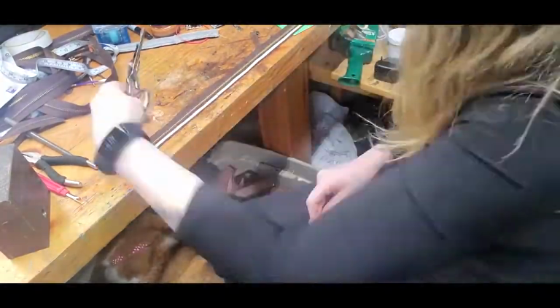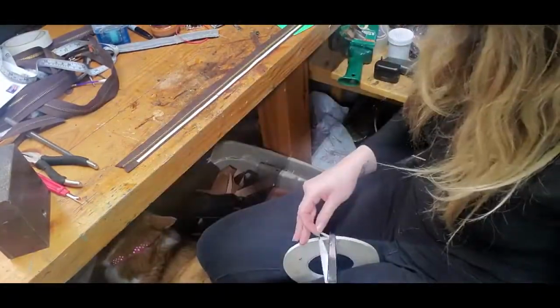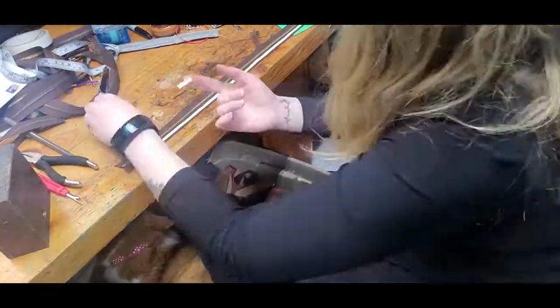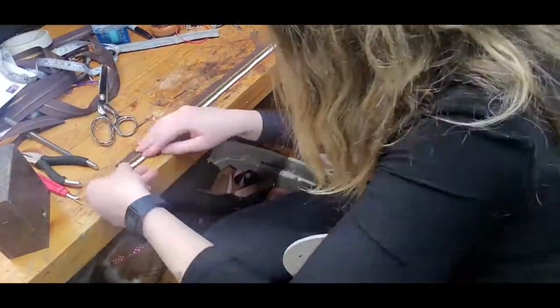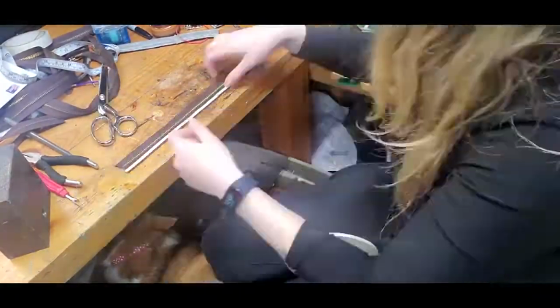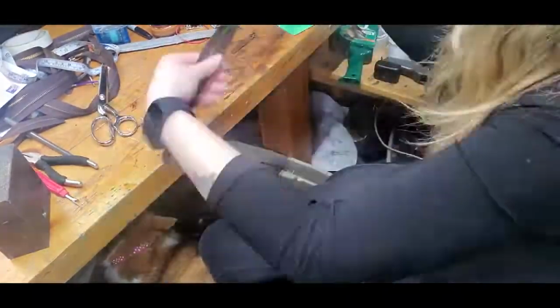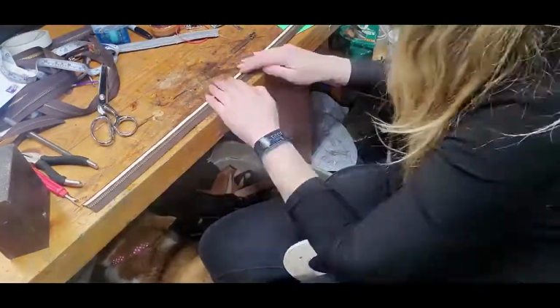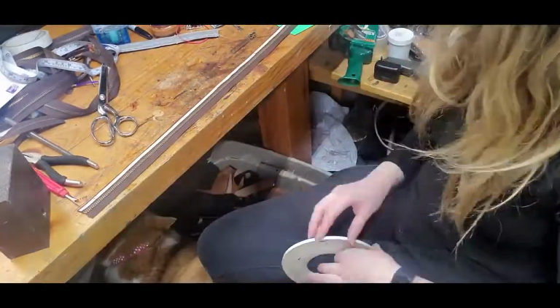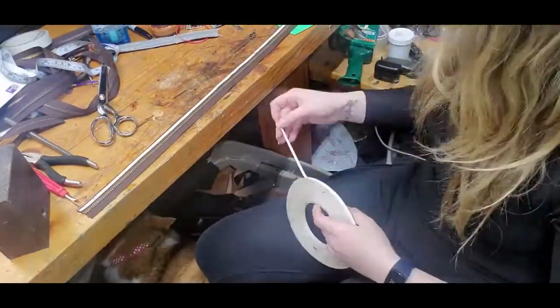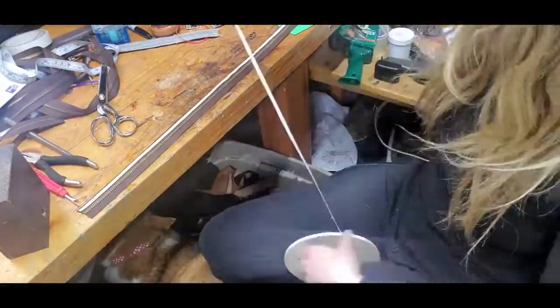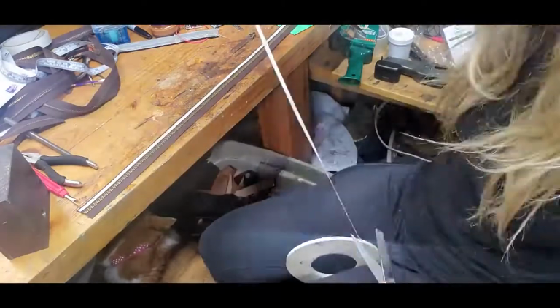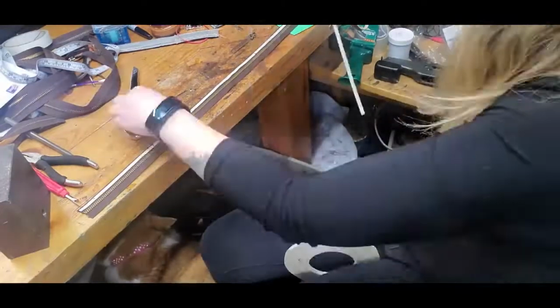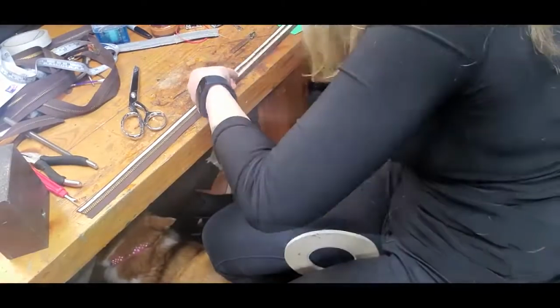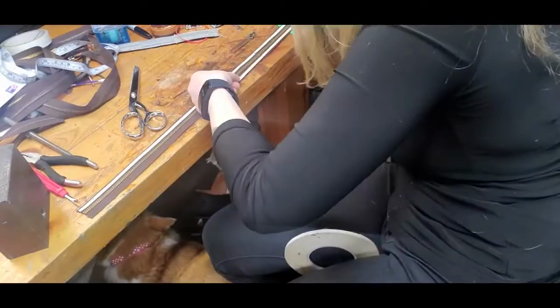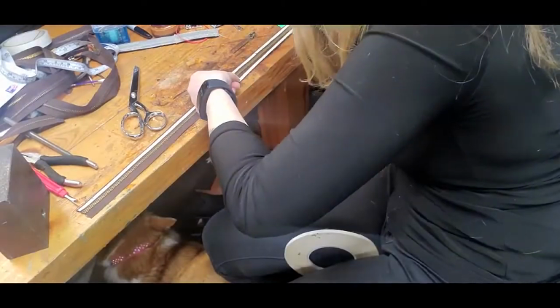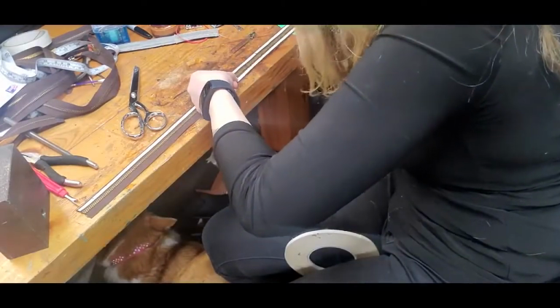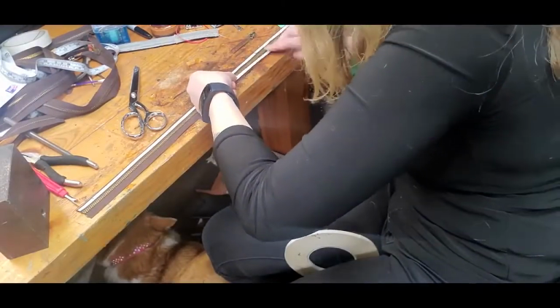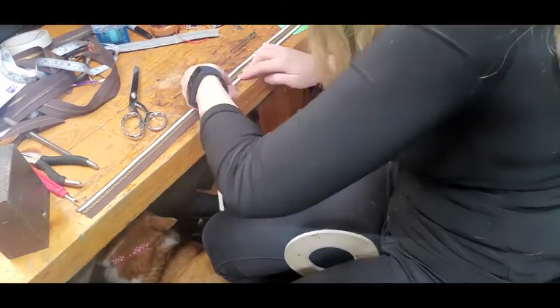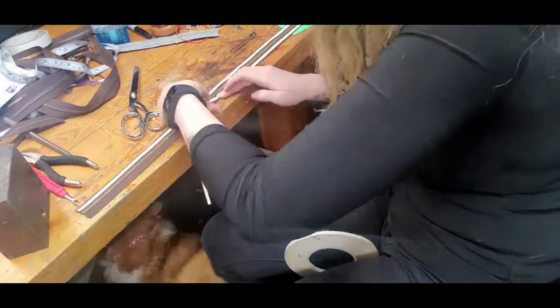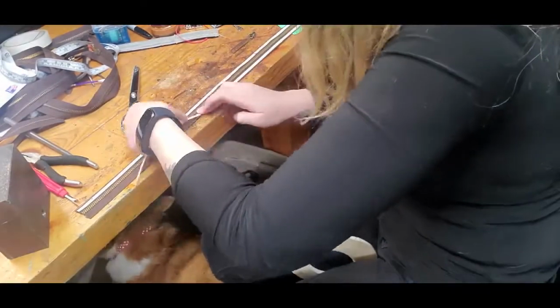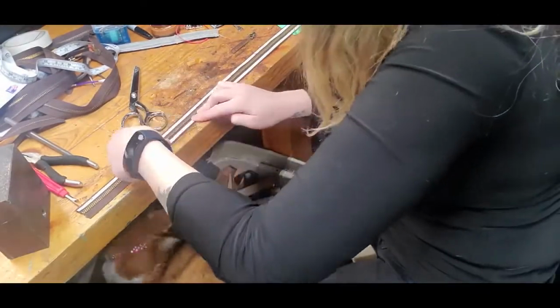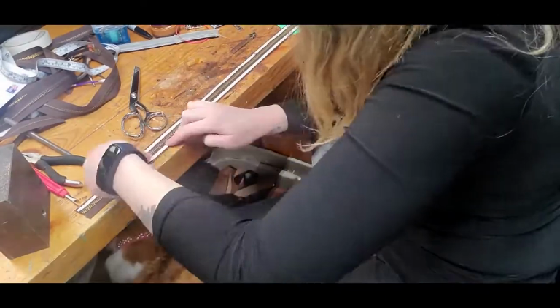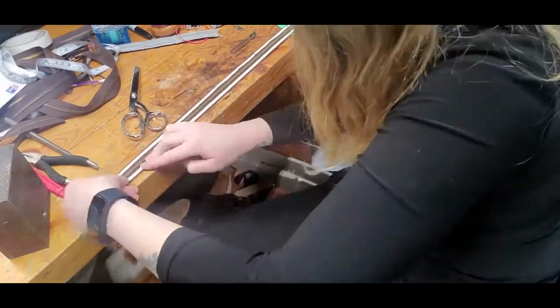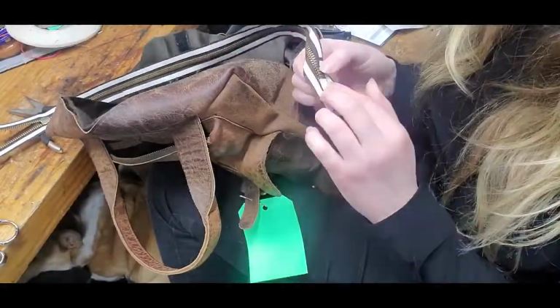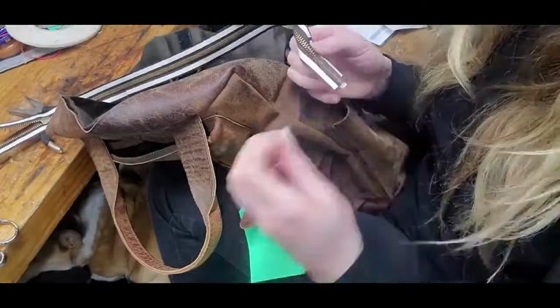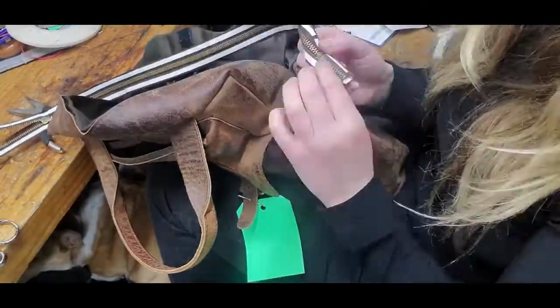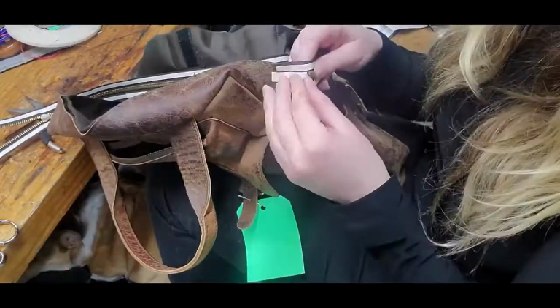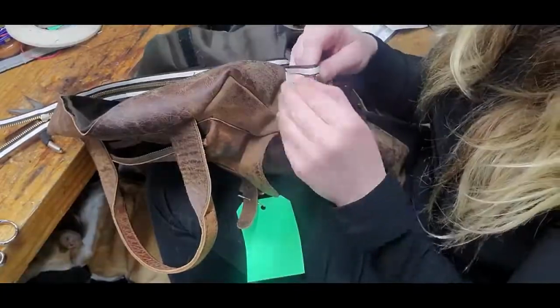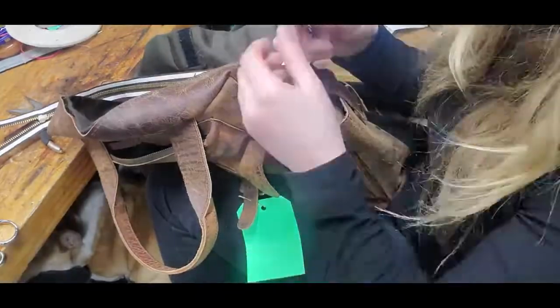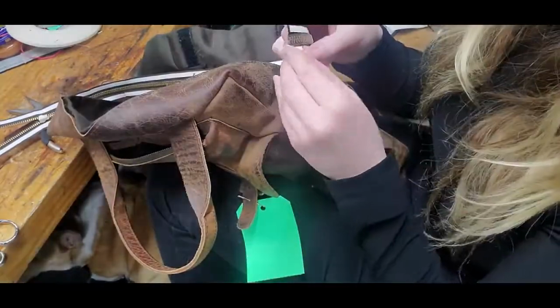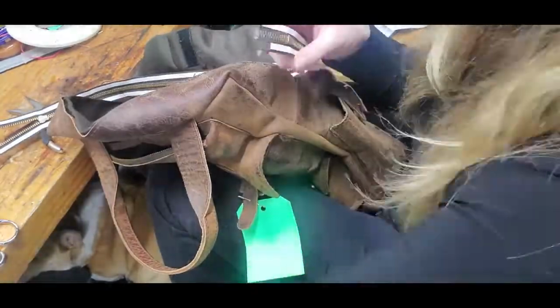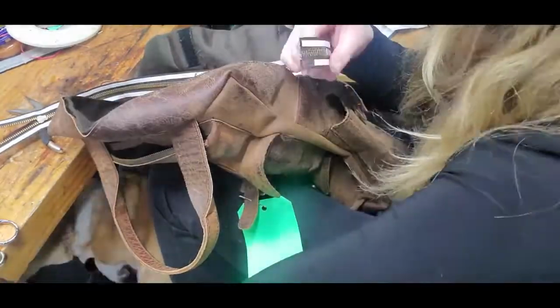Or if there are a few places that it detaches, I usually just hand stitch it, which actually I've never done a video on, but I will soon.